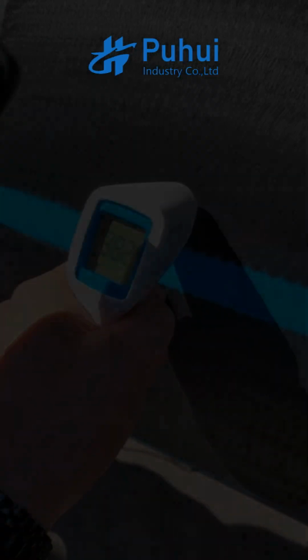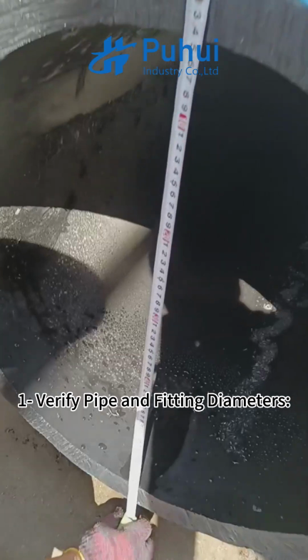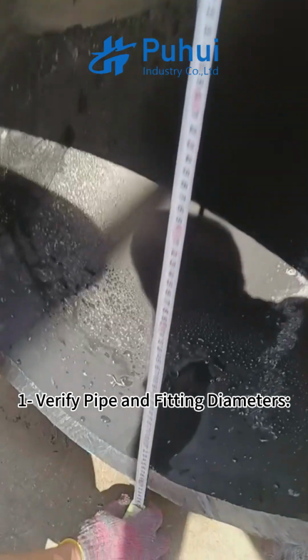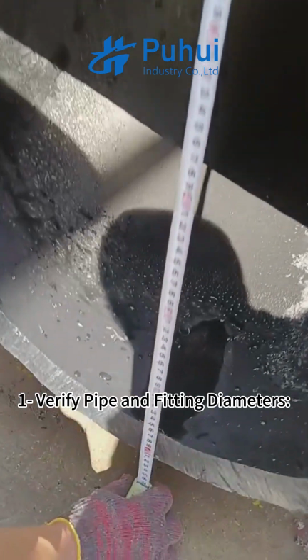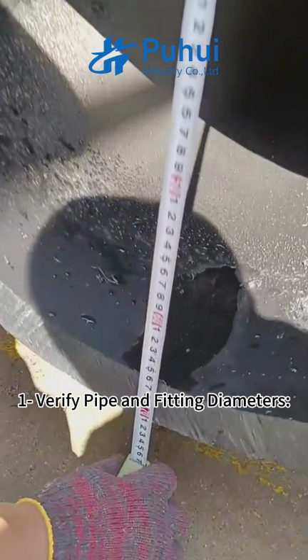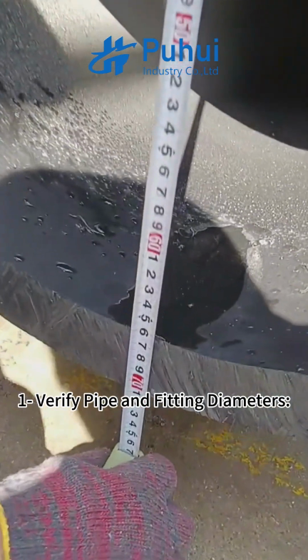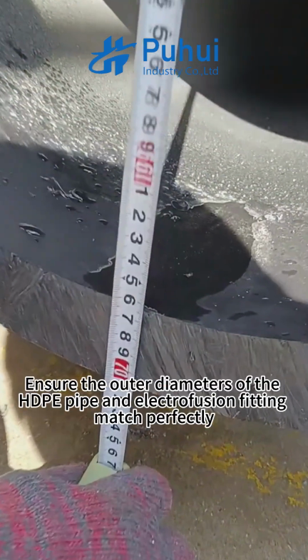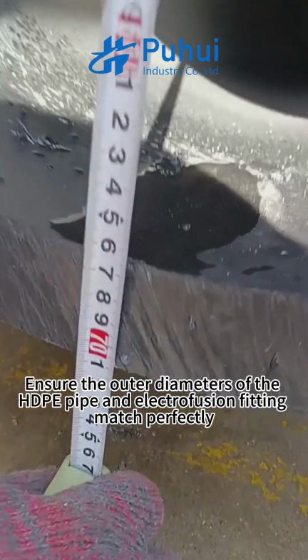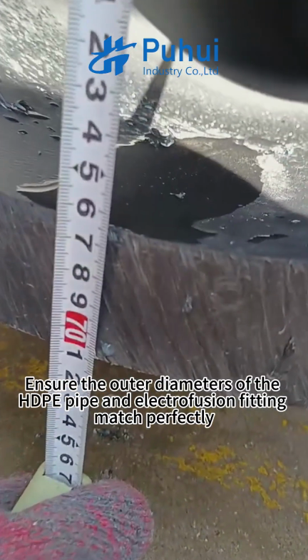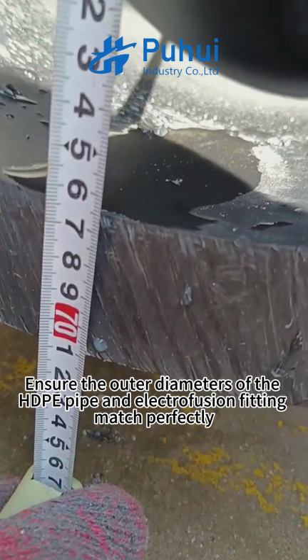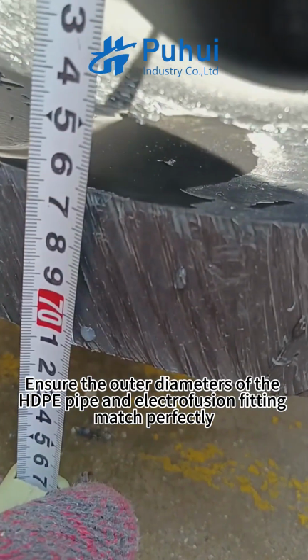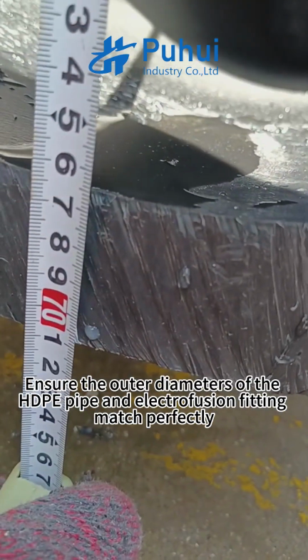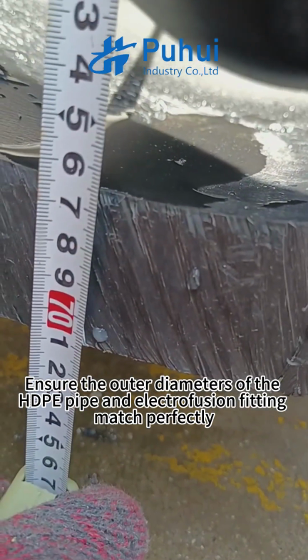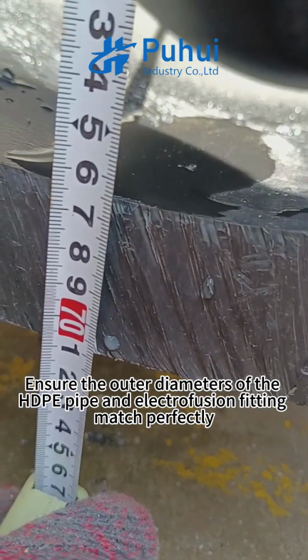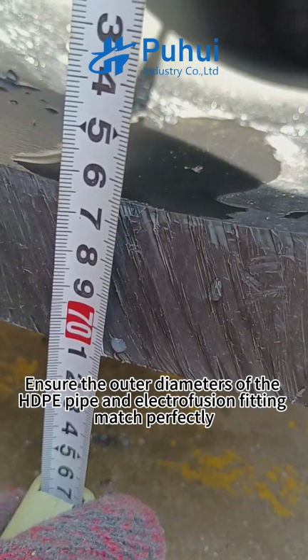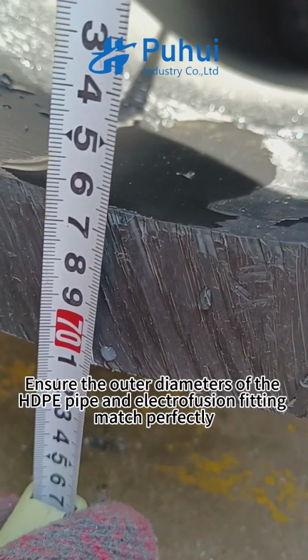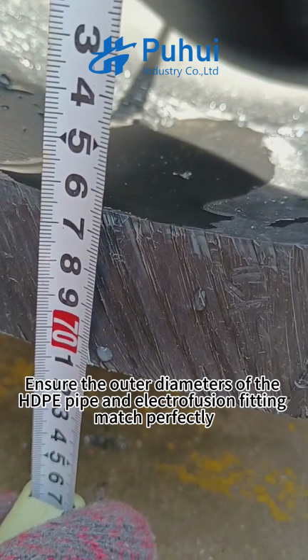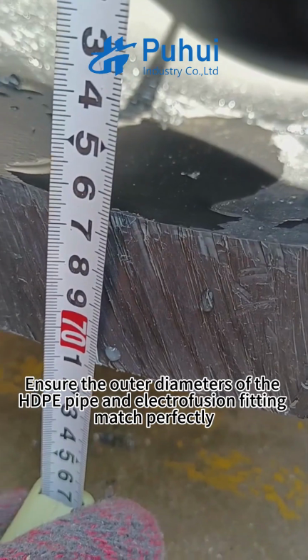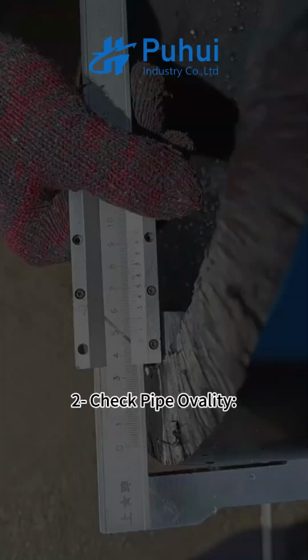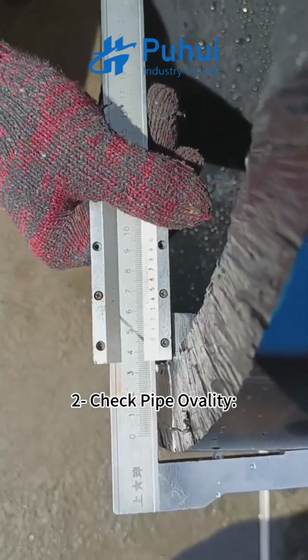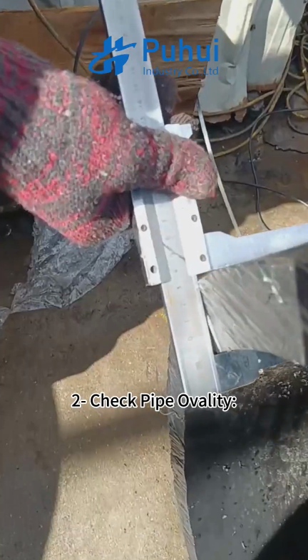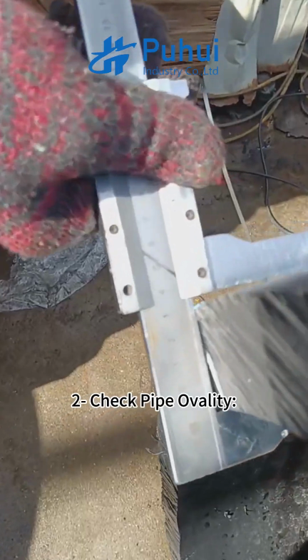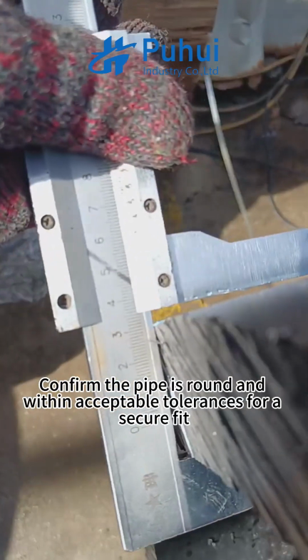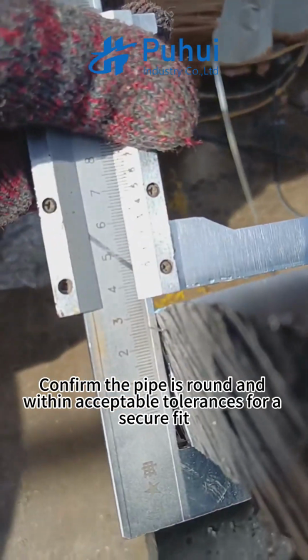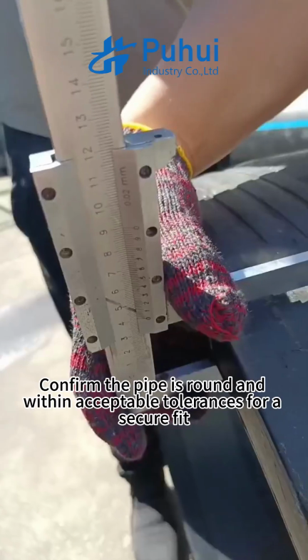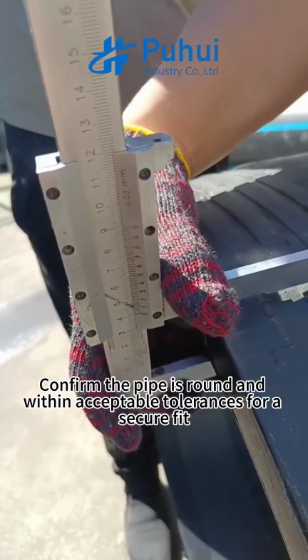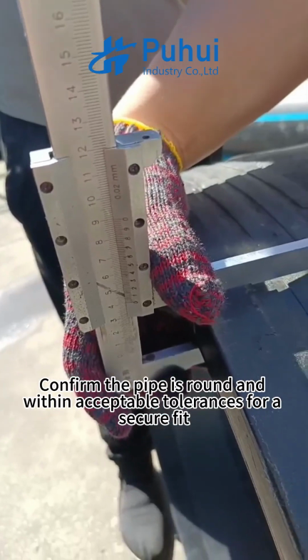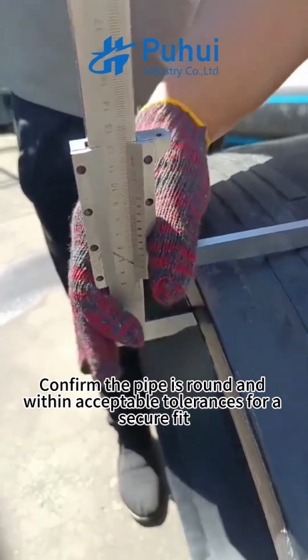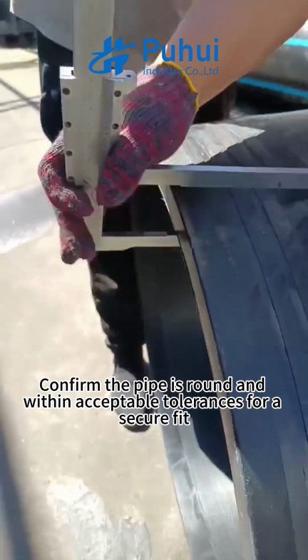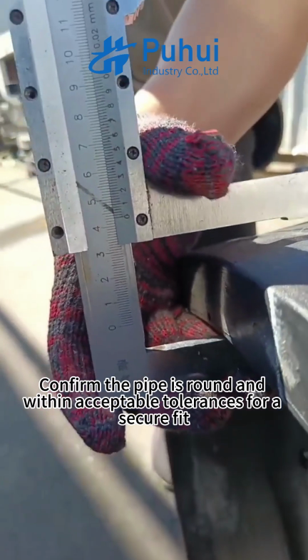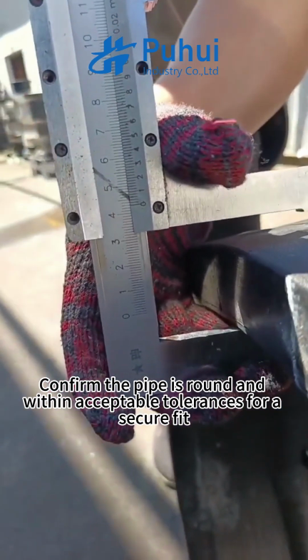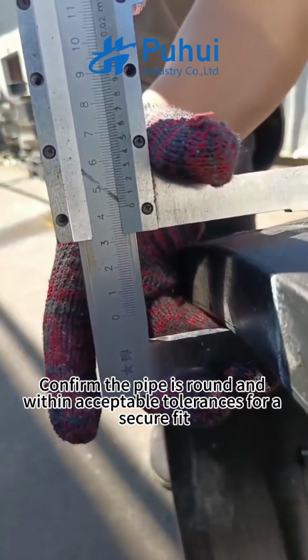Step 1: Verify pipe and fitting diameters — ensure the outer diameters of the ADP pipe and electrofusion fitting match perfectly. Step 2: Check pipe ovality — confirm the pipe is round and within acceptable tolerances for a secure fit.